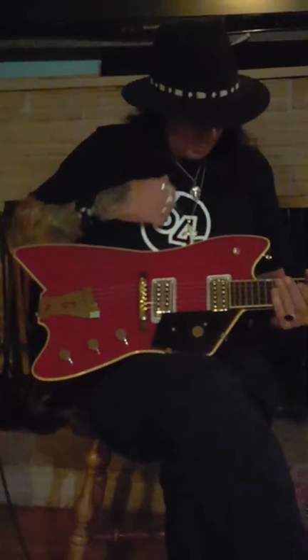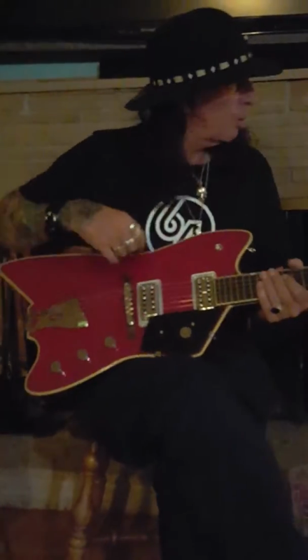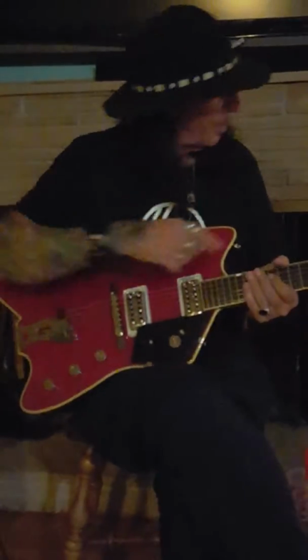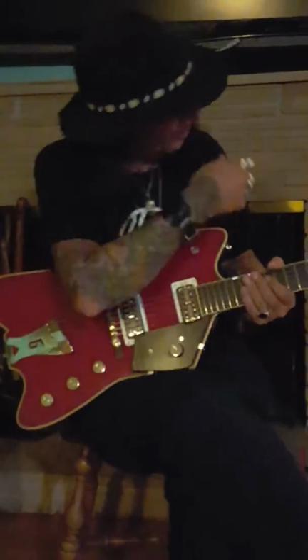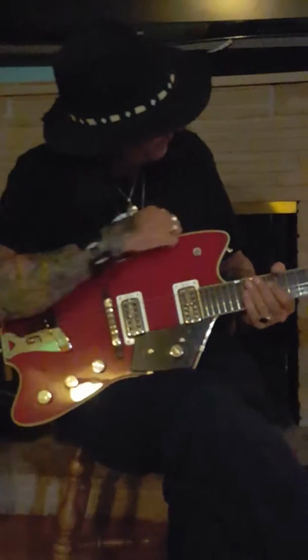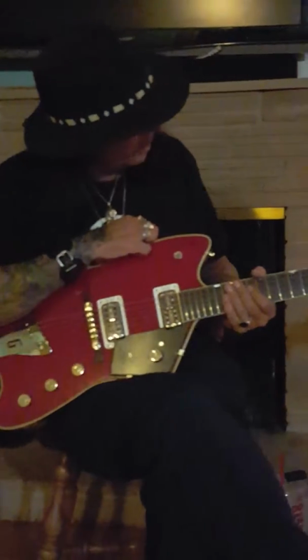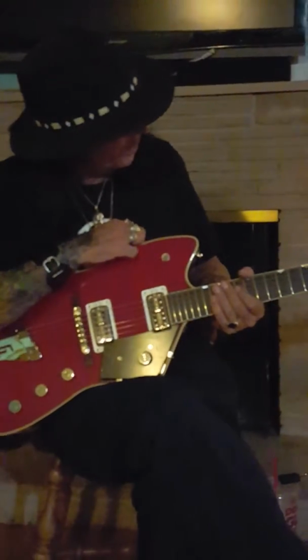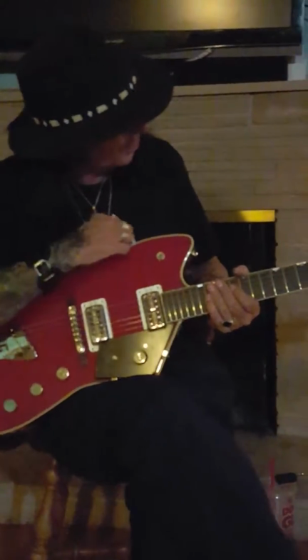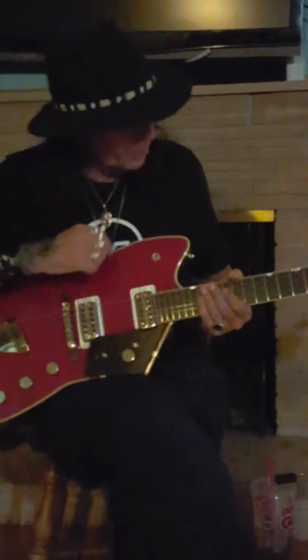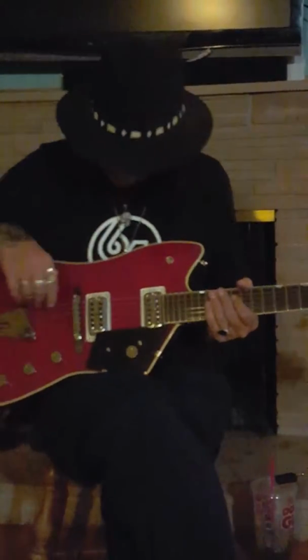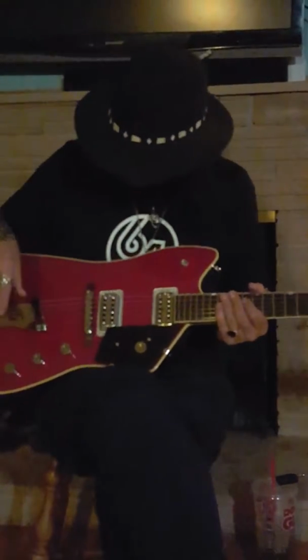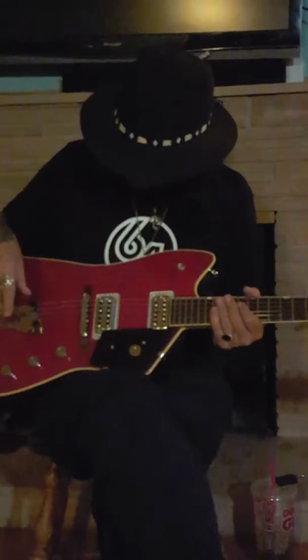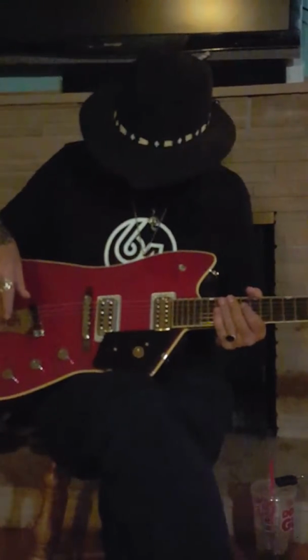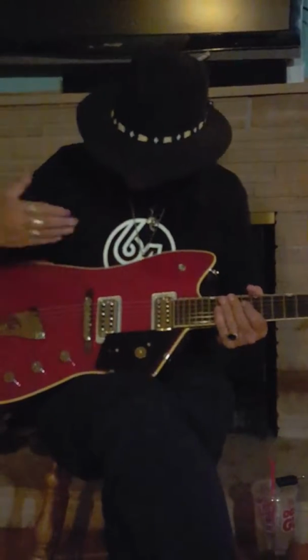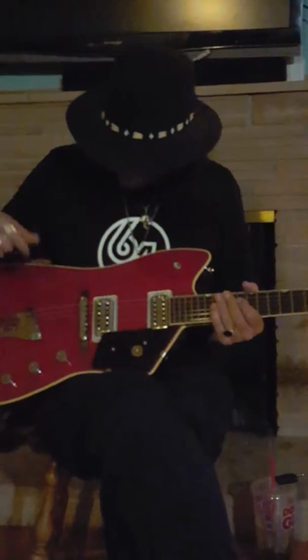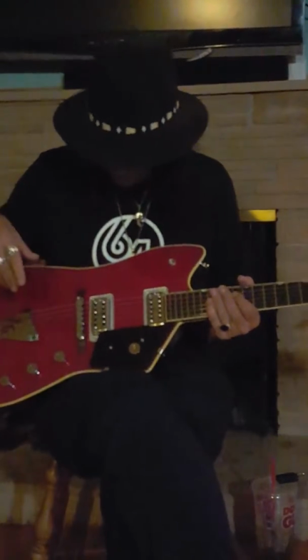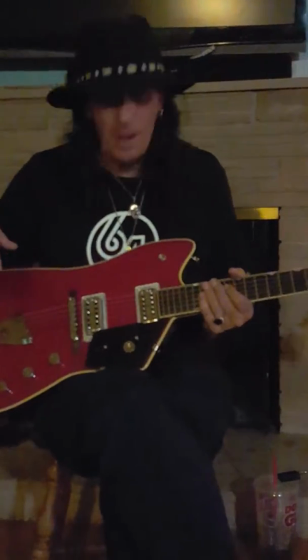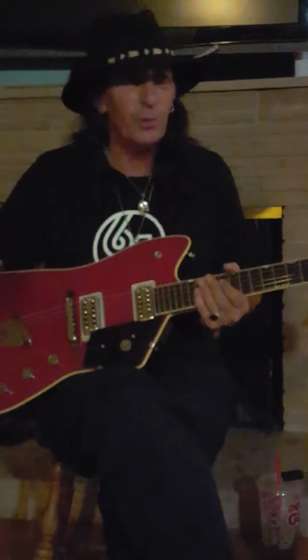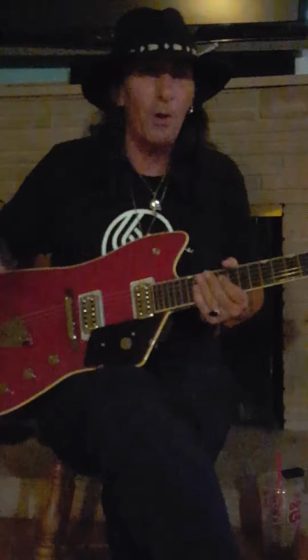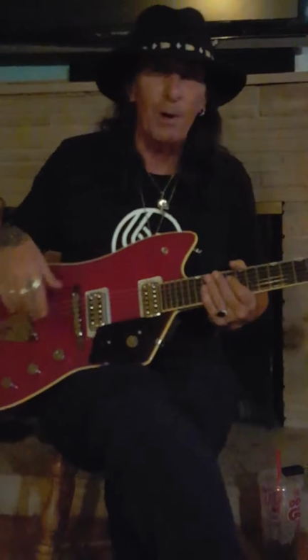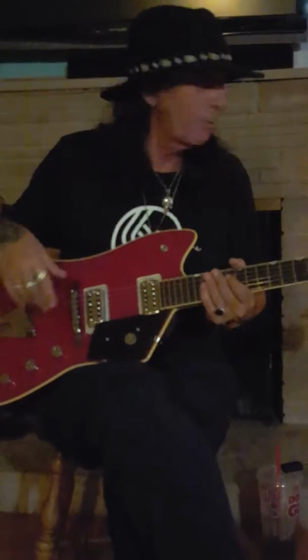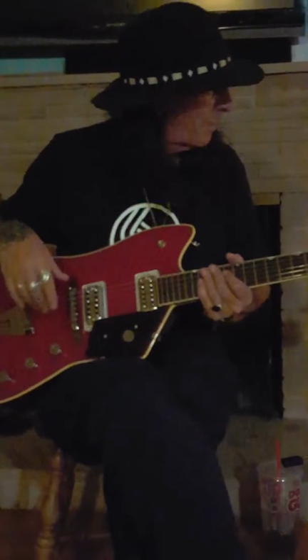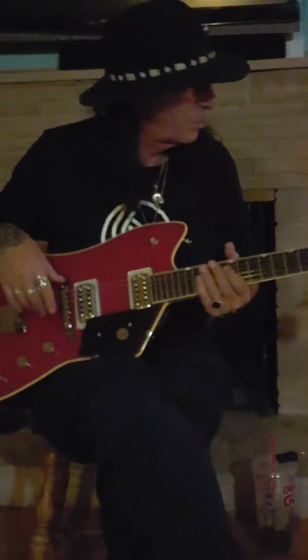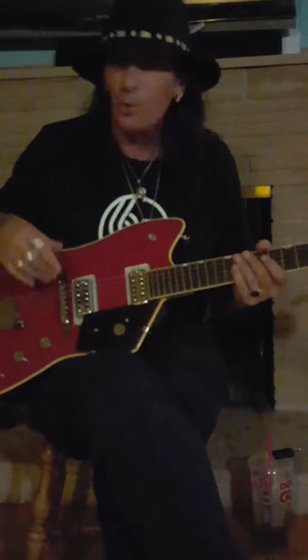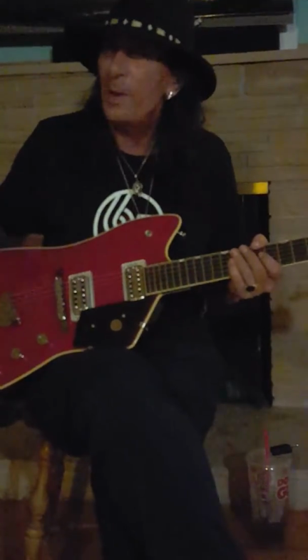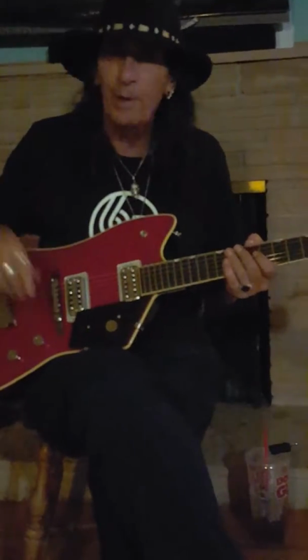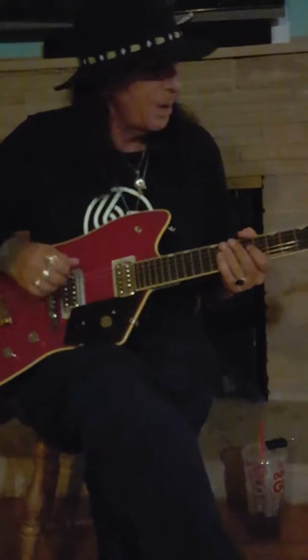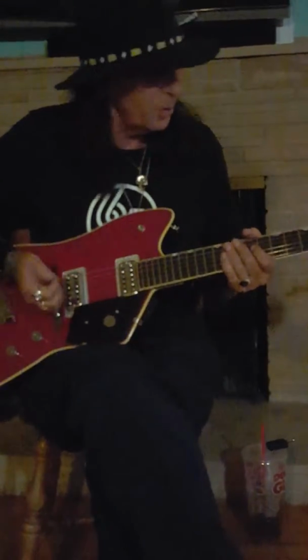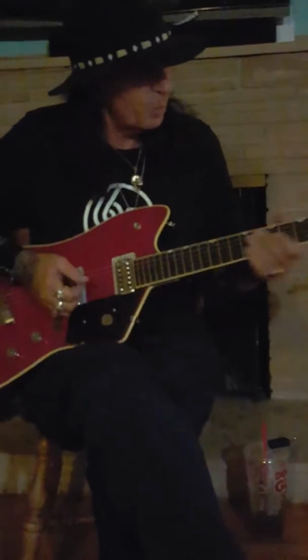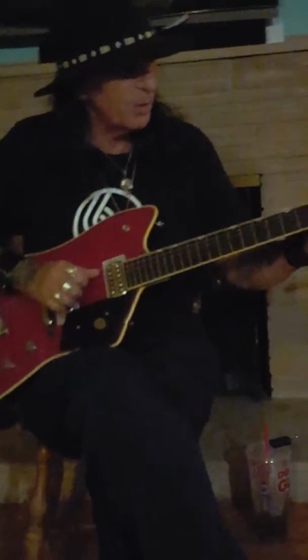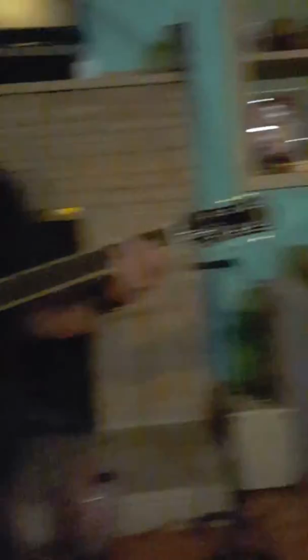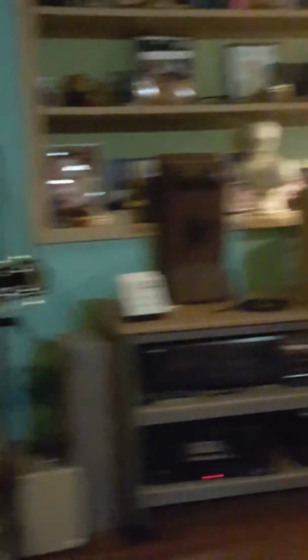So we're playing through a Fender Super Champ, a kind of a gained-up sound just to start there. I don't really have a distortion pedal or anything, so this is what it sounds like through the amp.